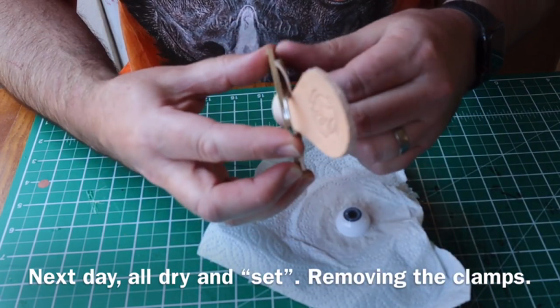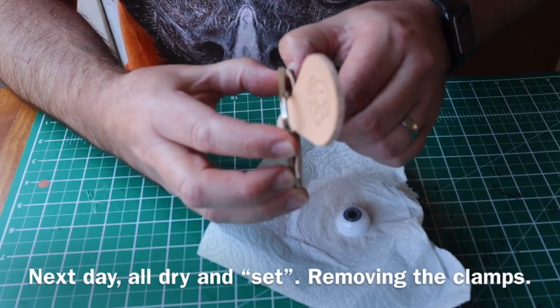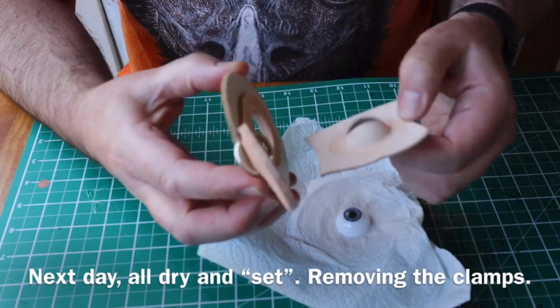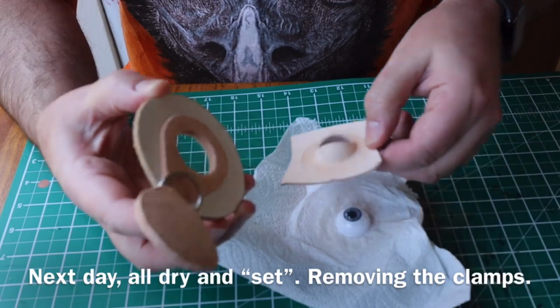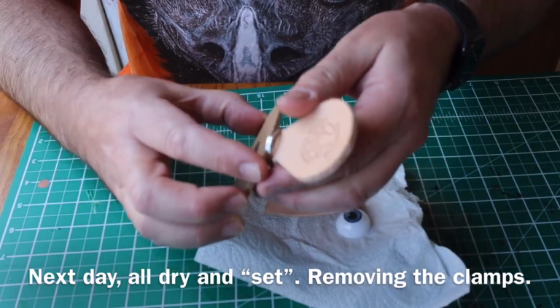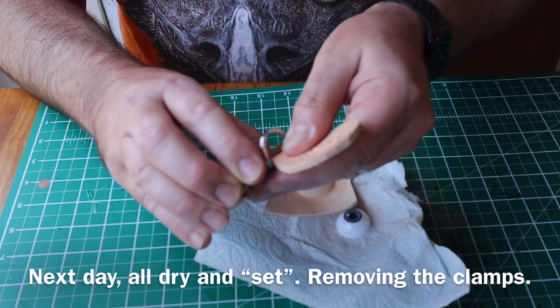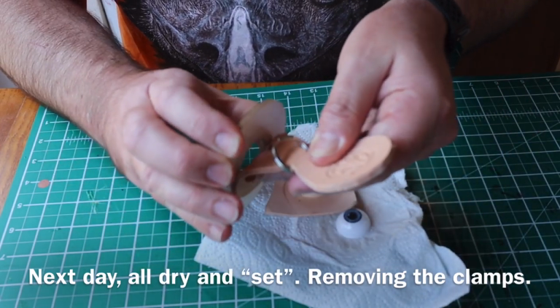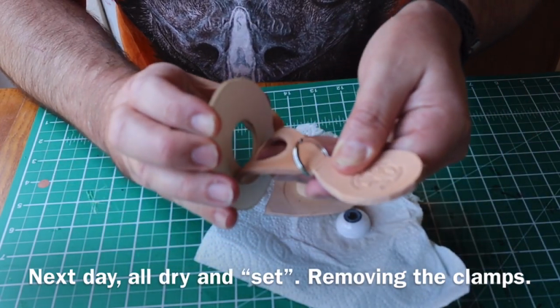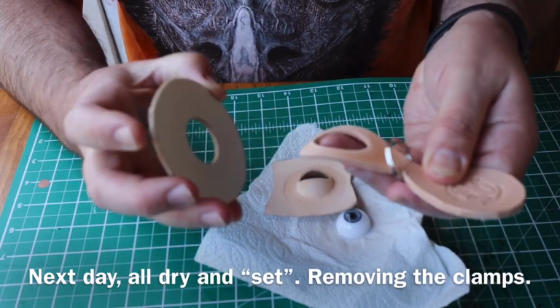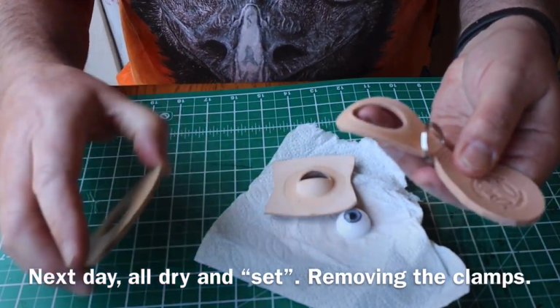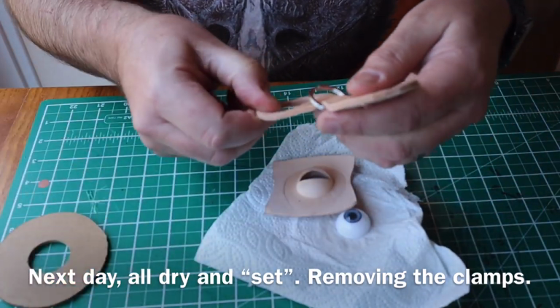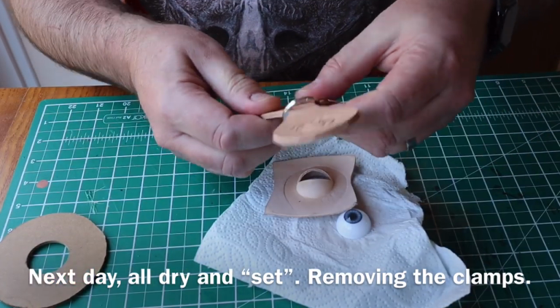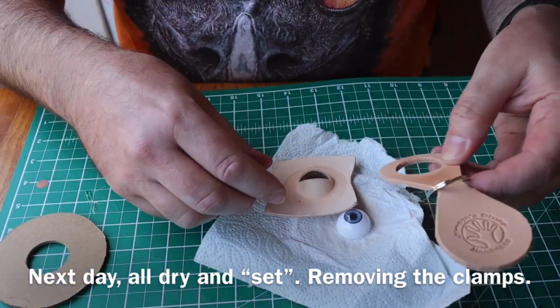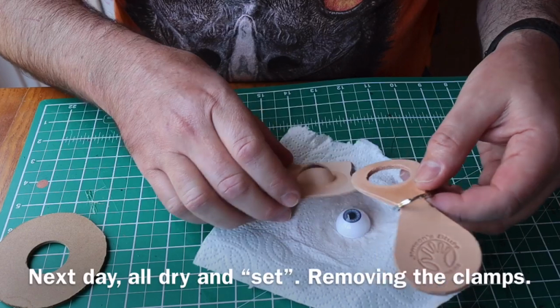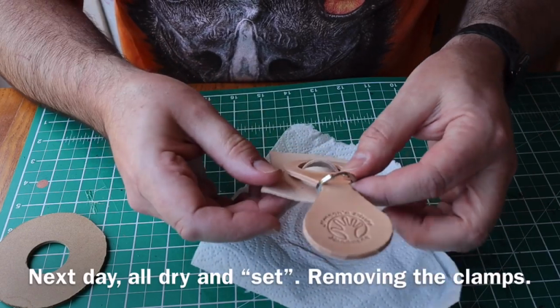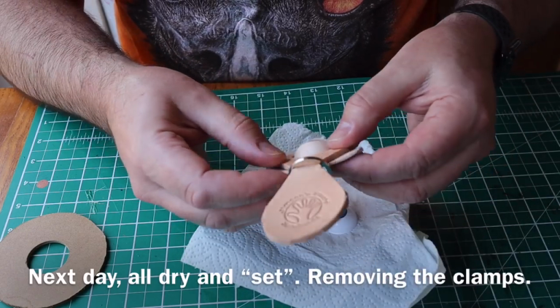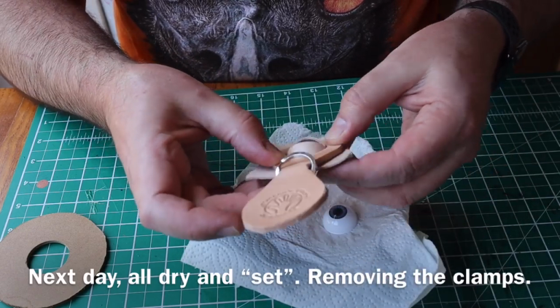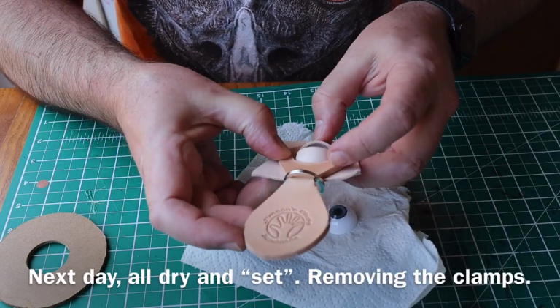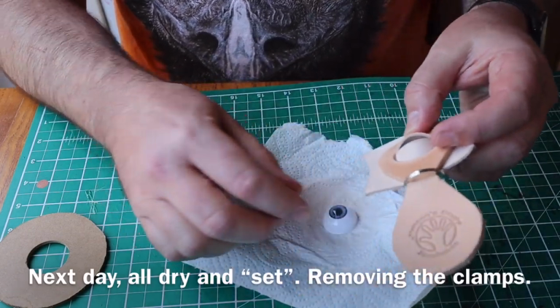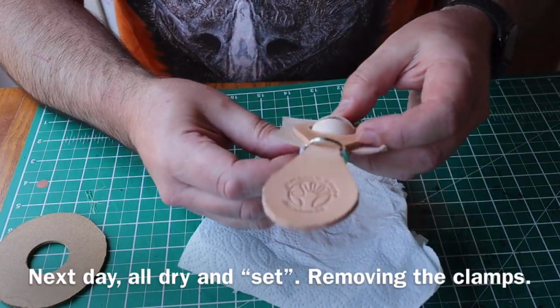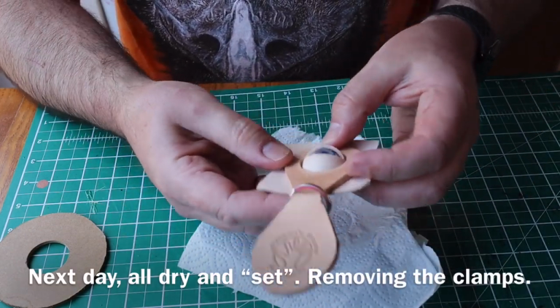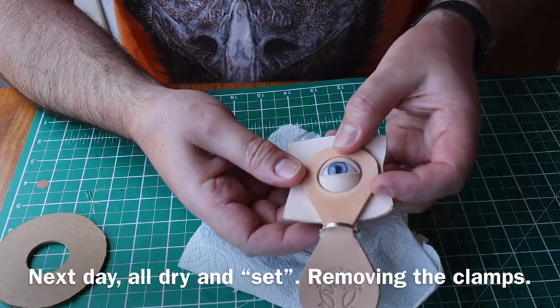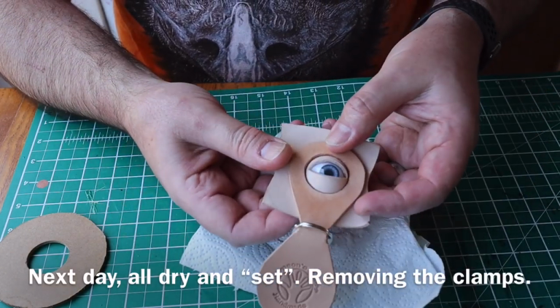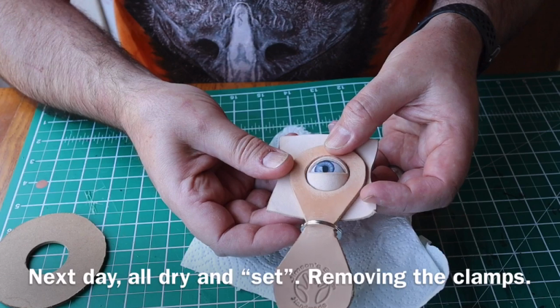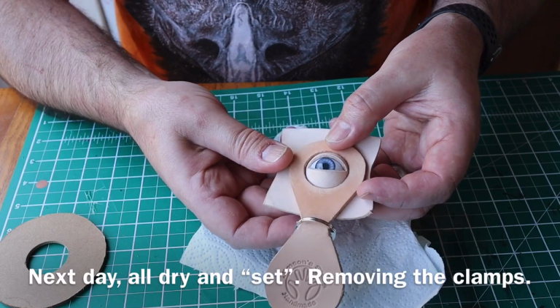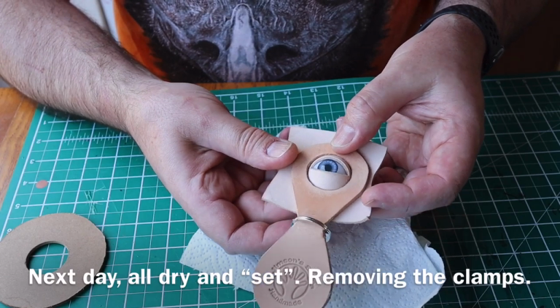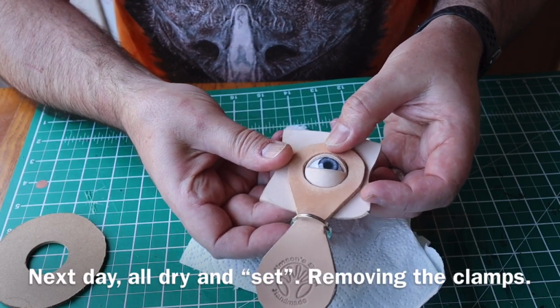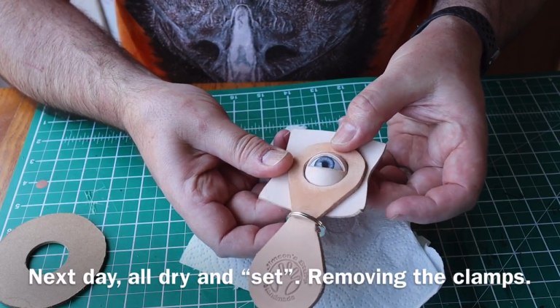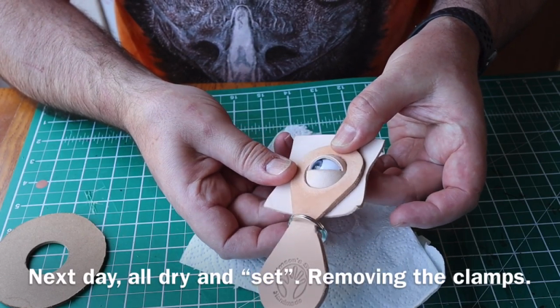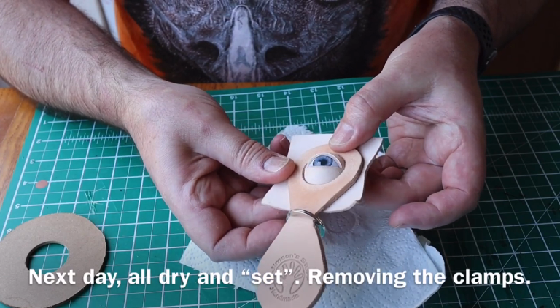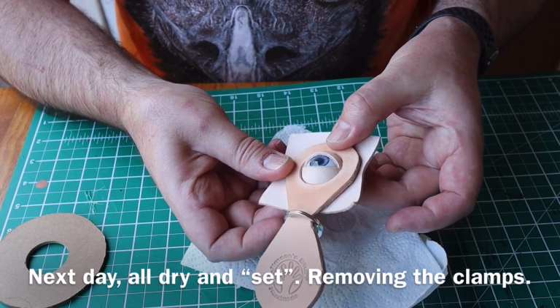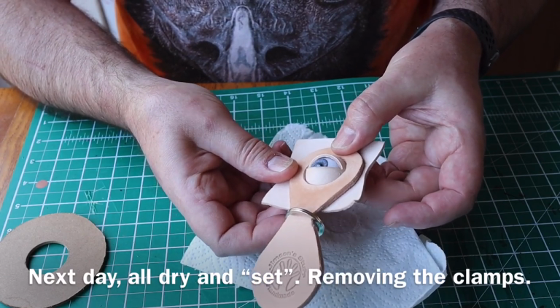Here I'm splitting it all apart and test-fitting it all back together with the eyeball, which looks a bit weird when it moves like that.